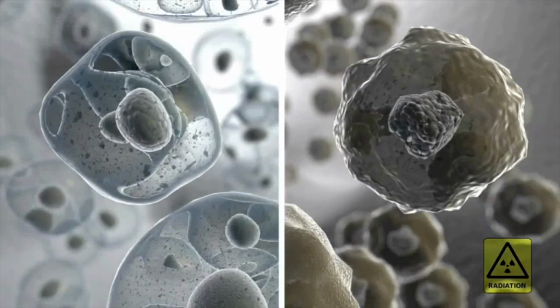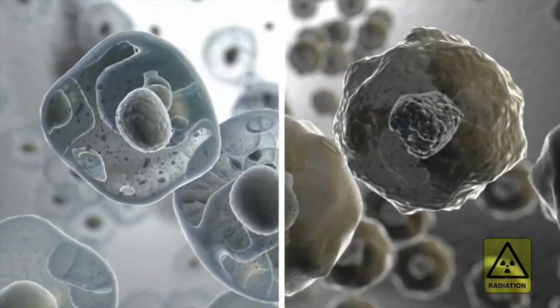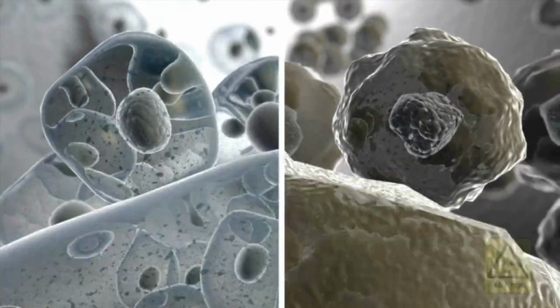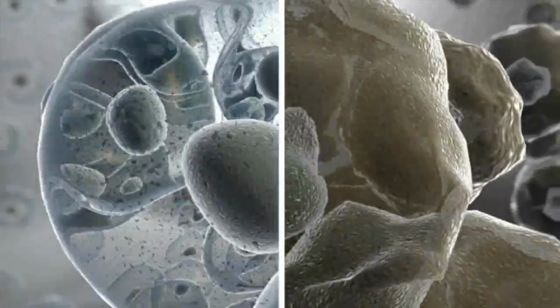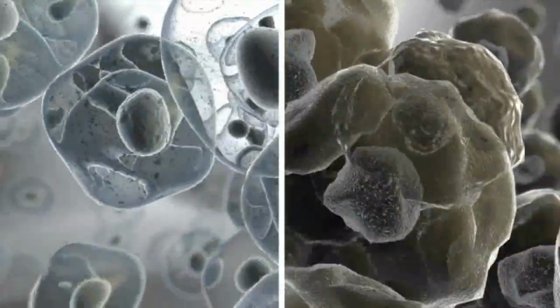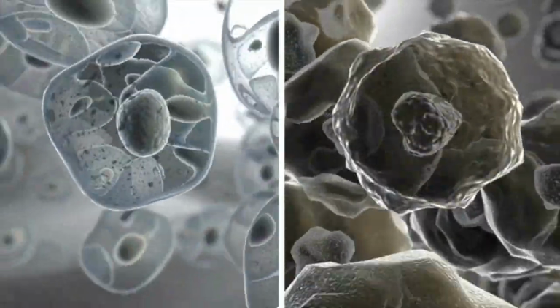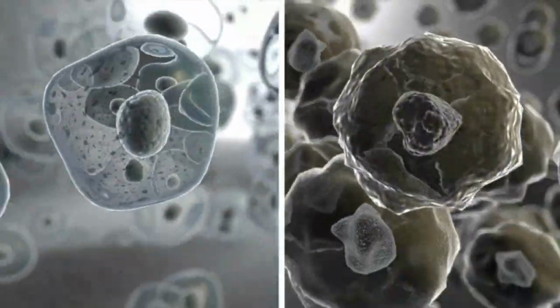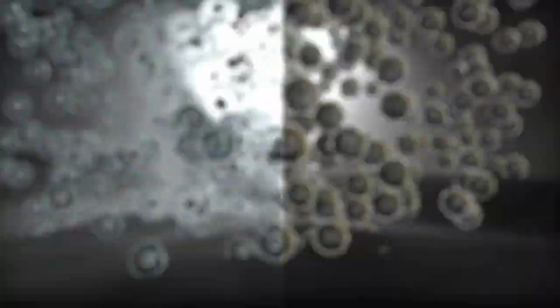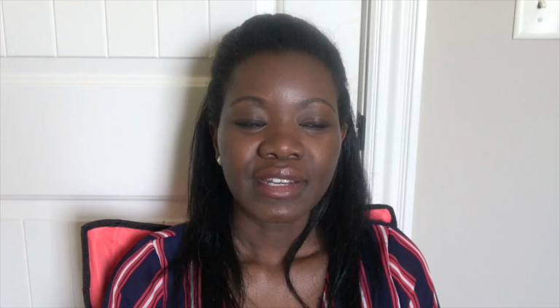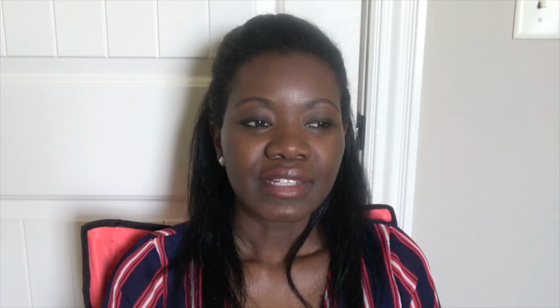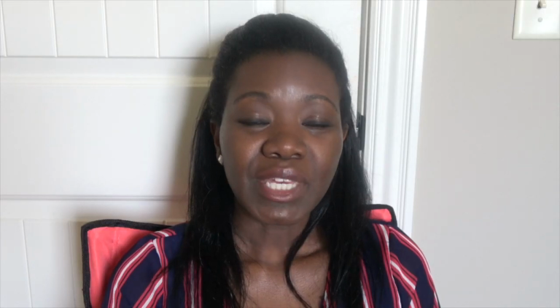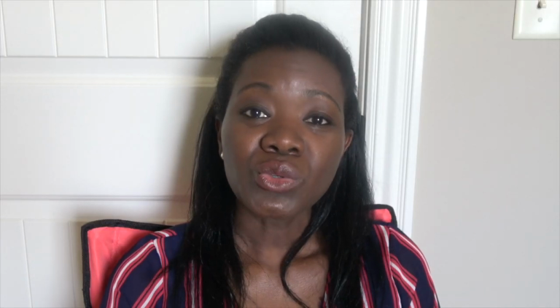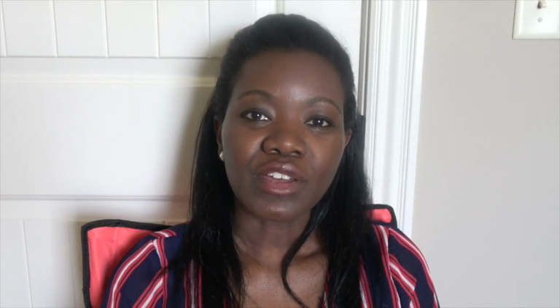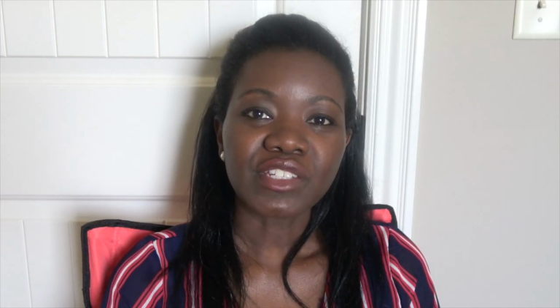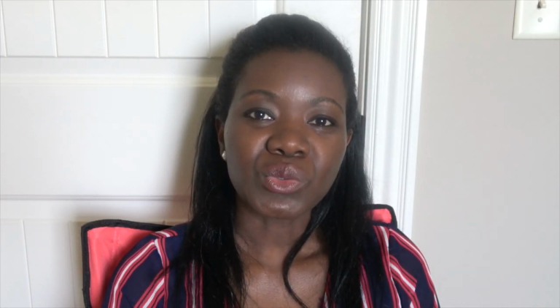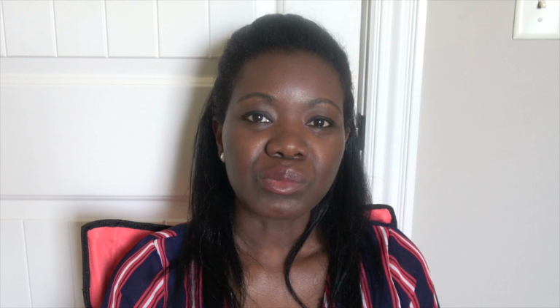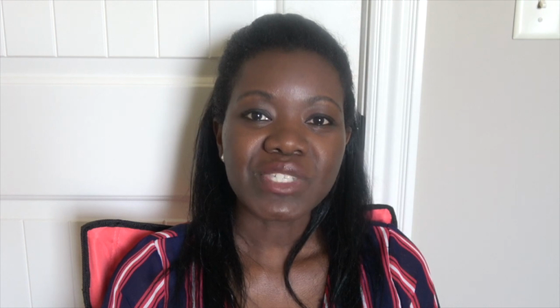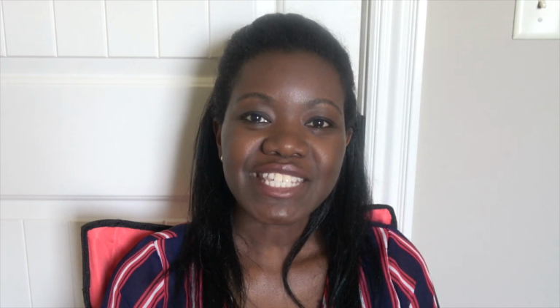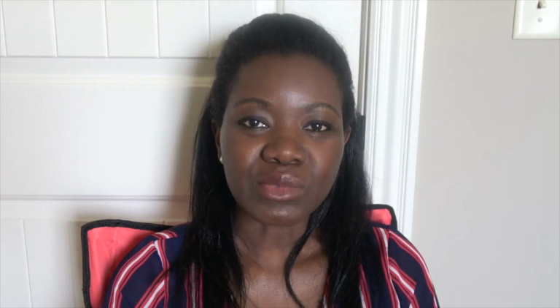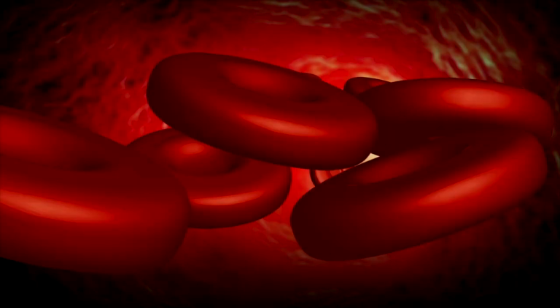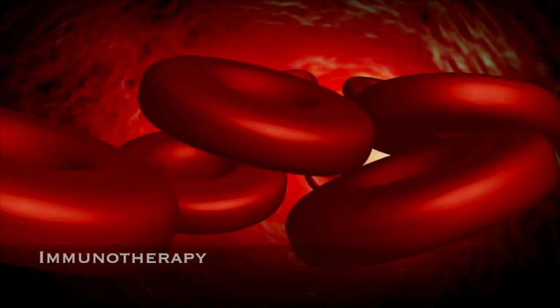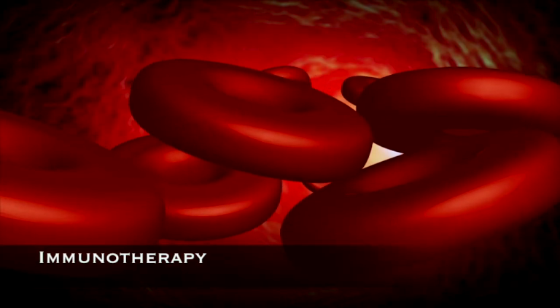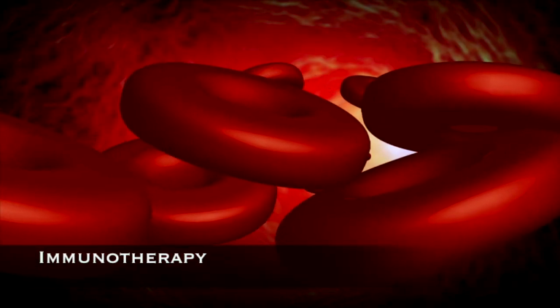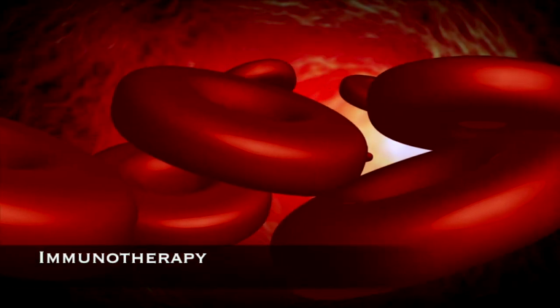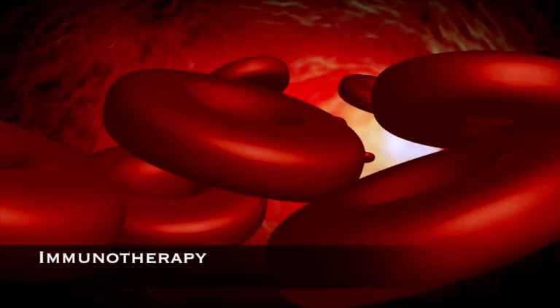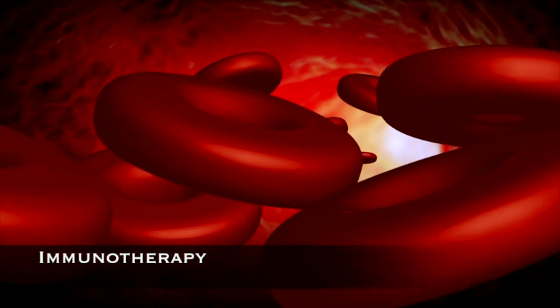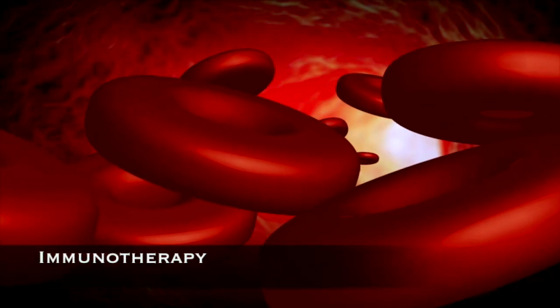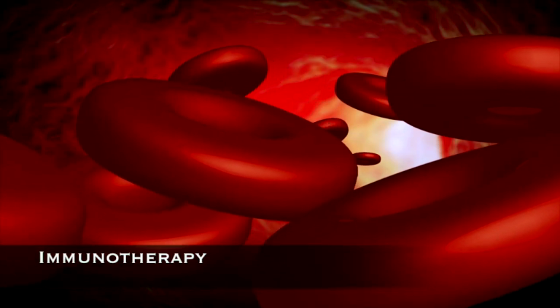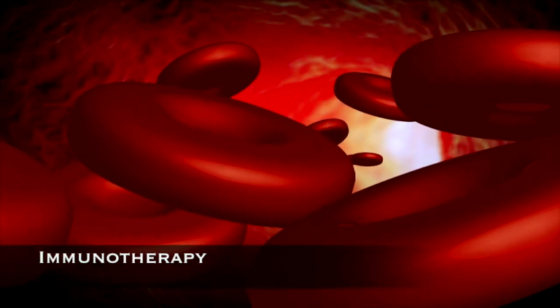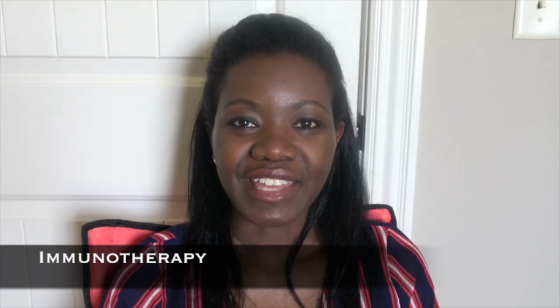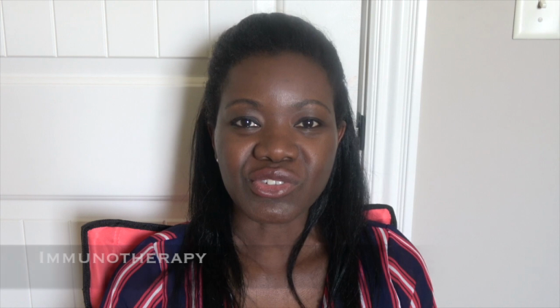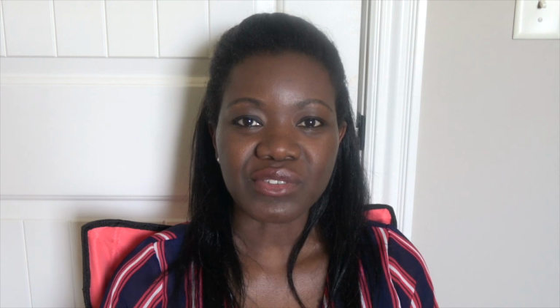In immunotherapy, you are making use of the individual's immune system to try and teach the immune system to attack cancer cells.